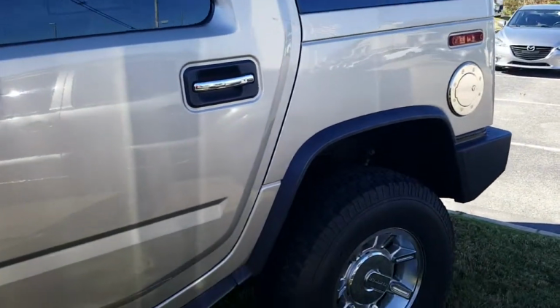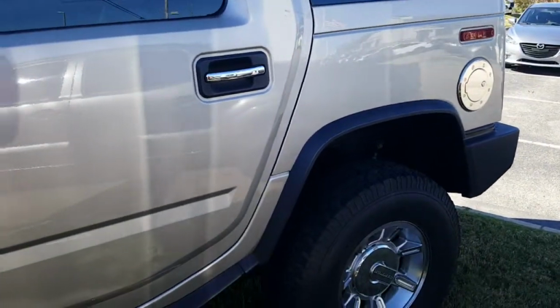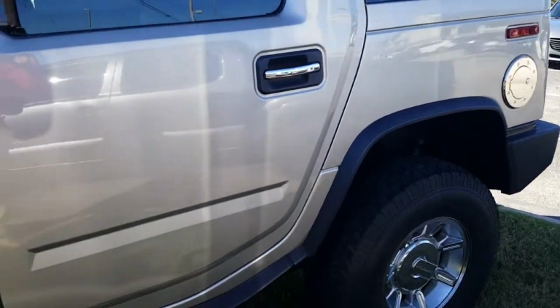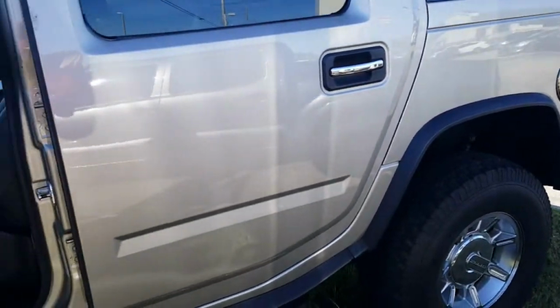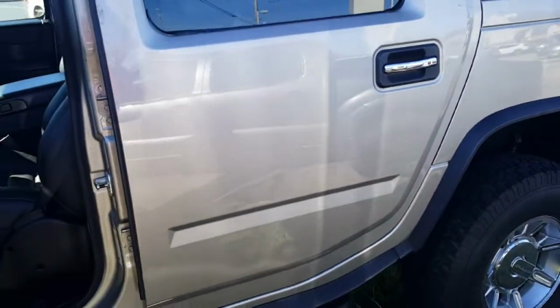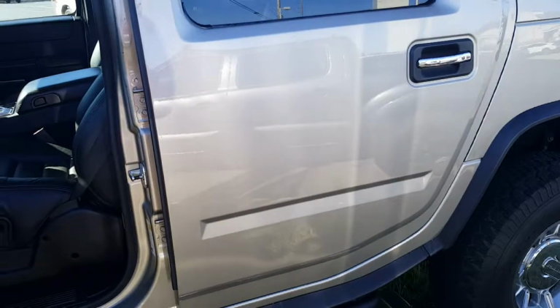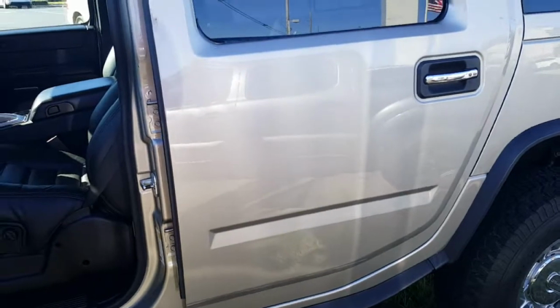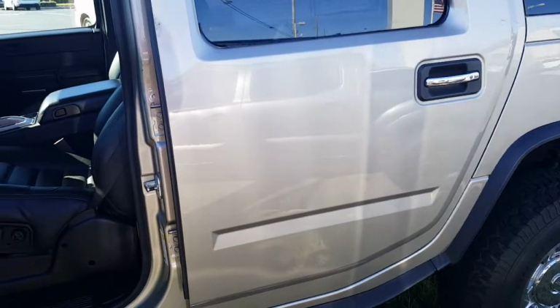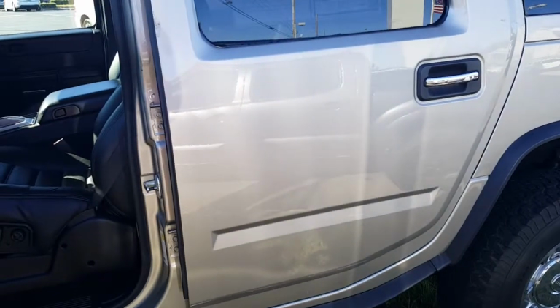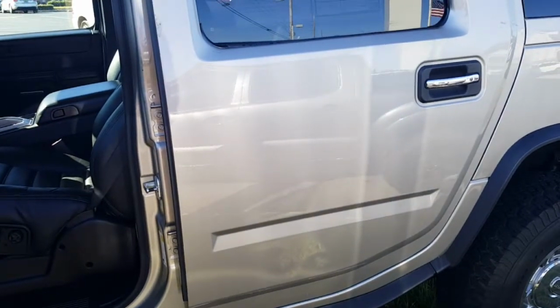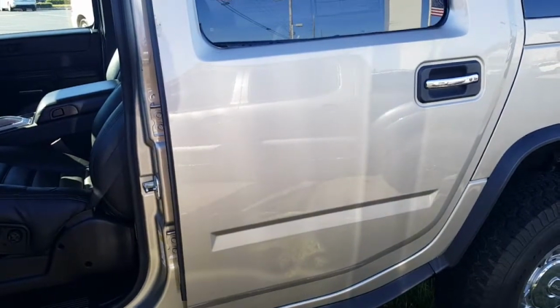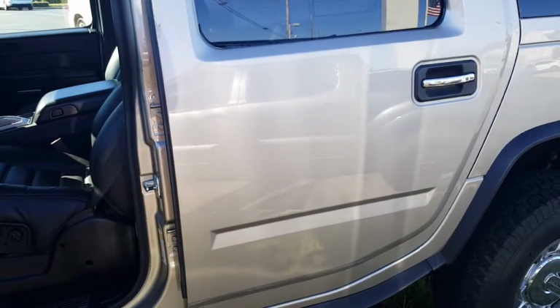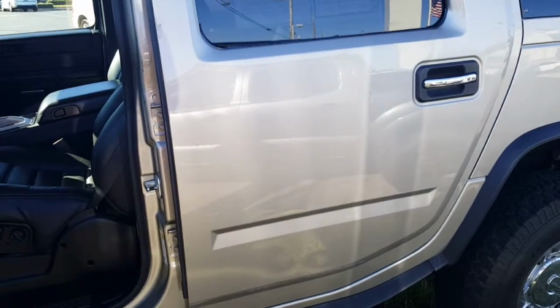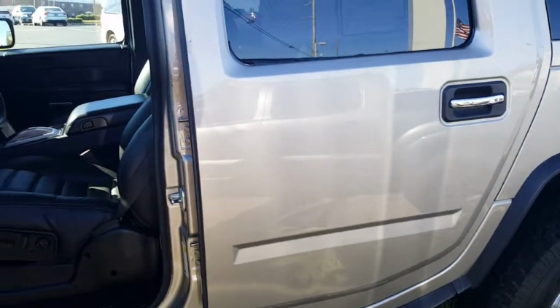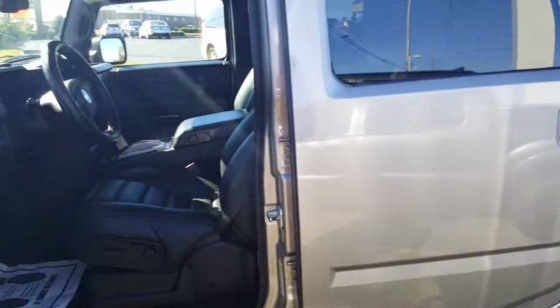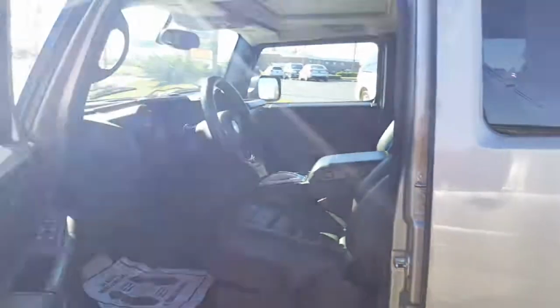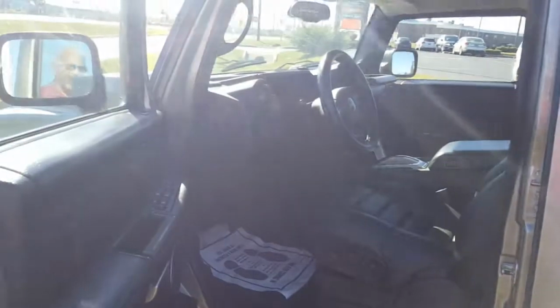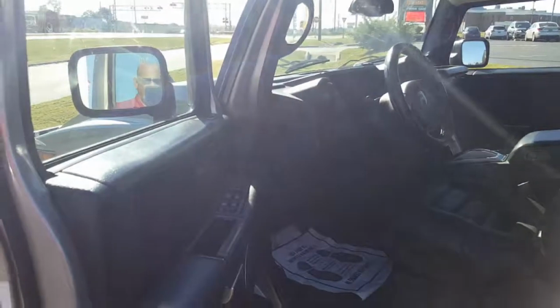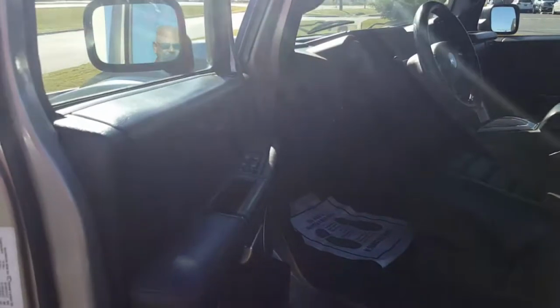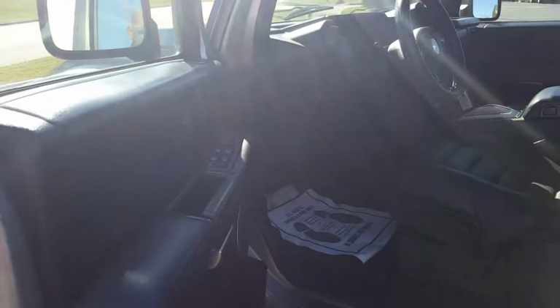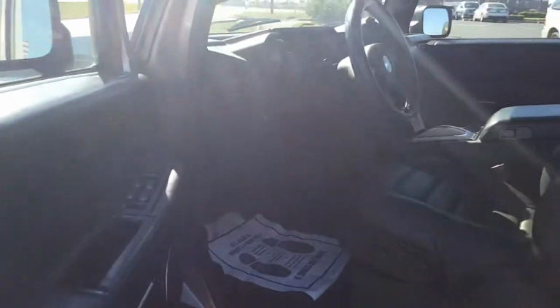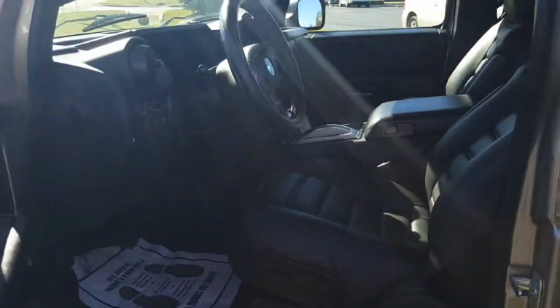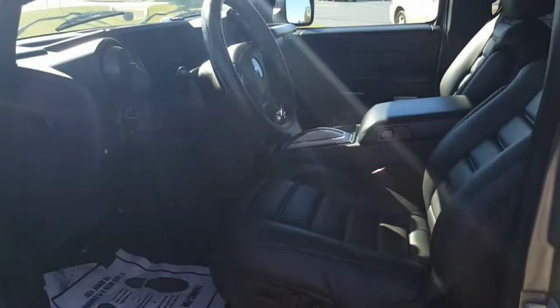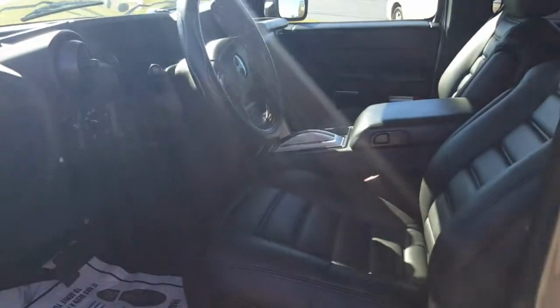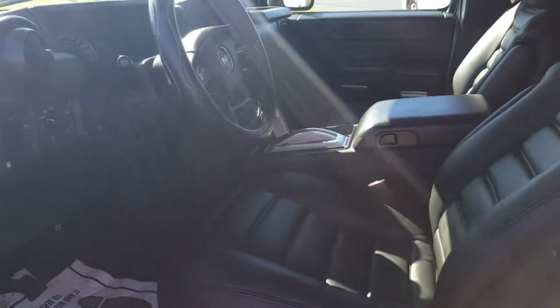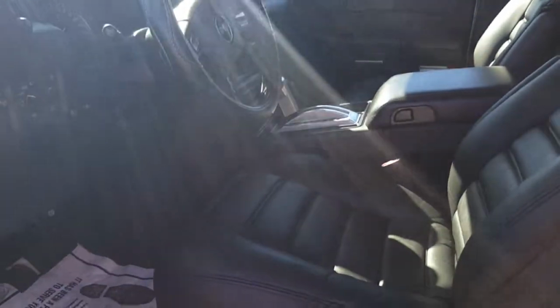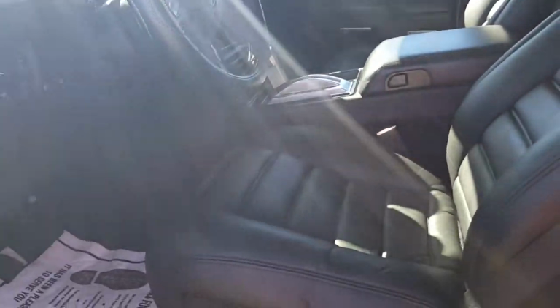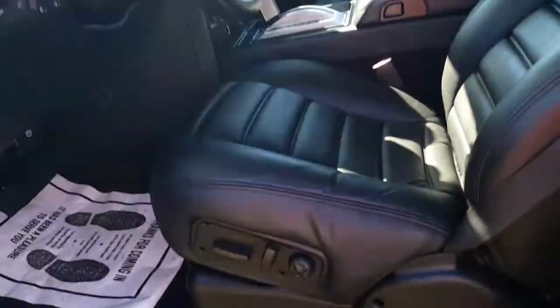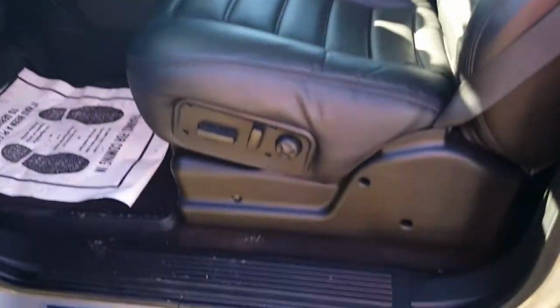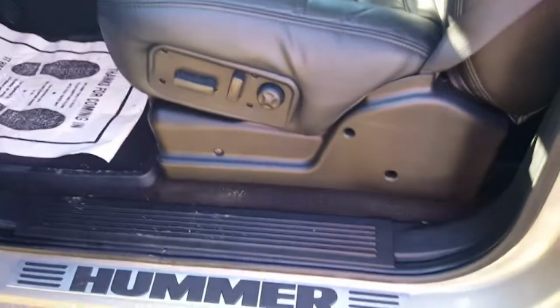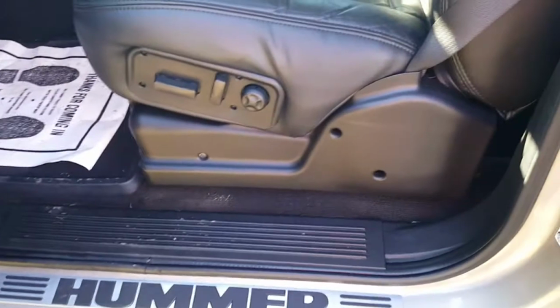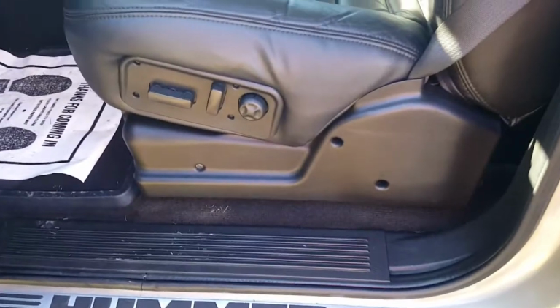It also covers roadside assistance for battery, gas, lockout, and towing. That is already built into the price and everything for you. It isn't that you buy the vehicle and then have to buy the warranty separately on the other side.